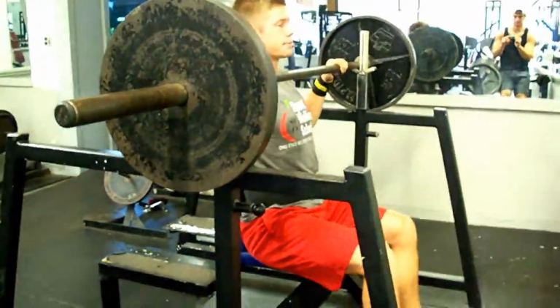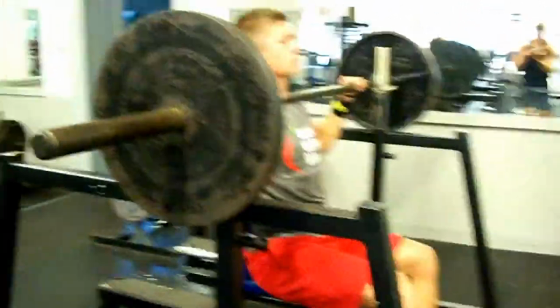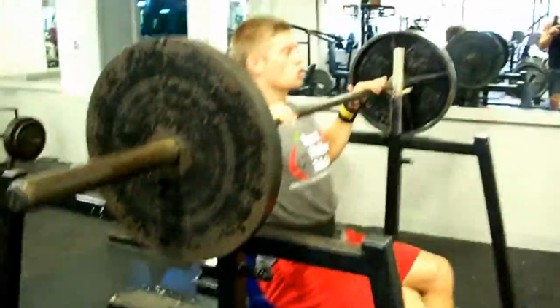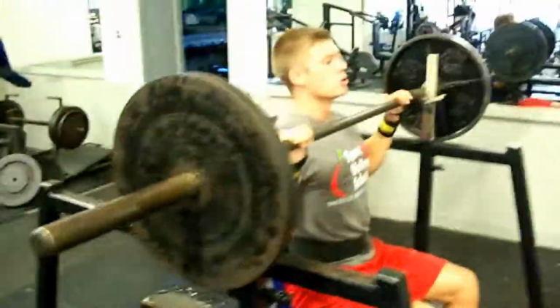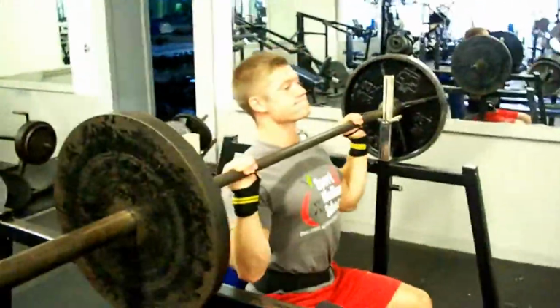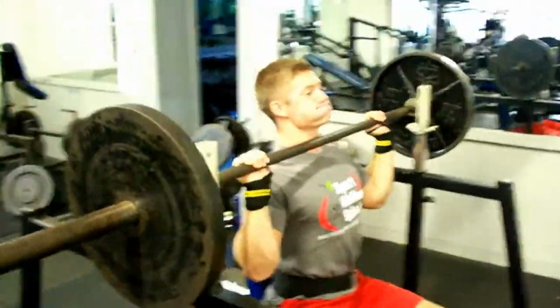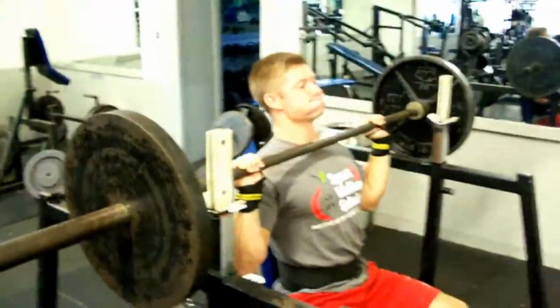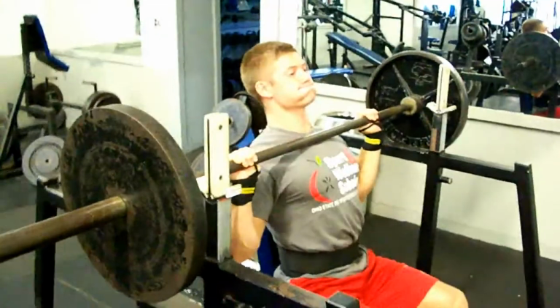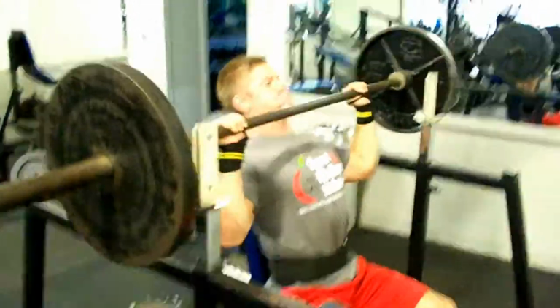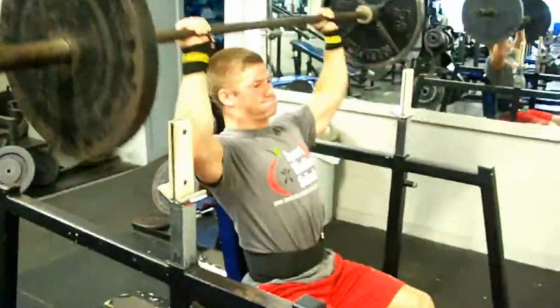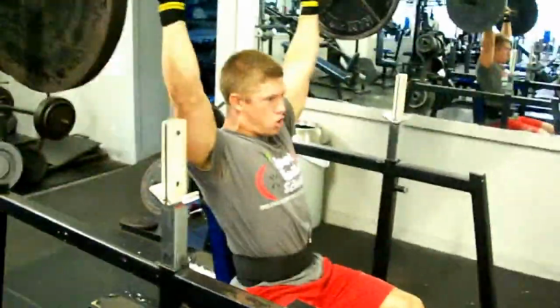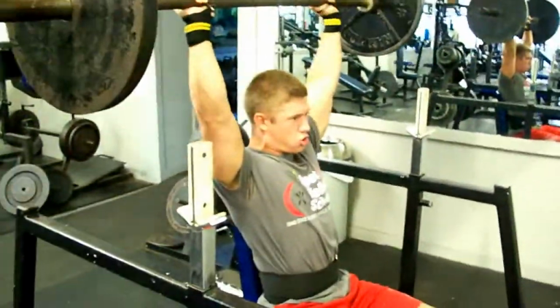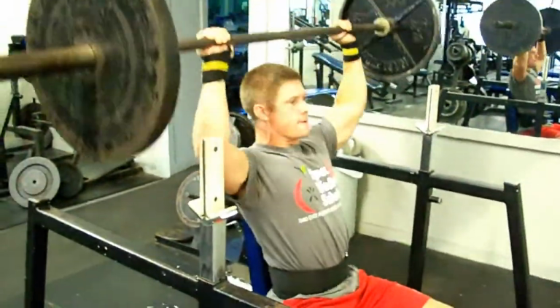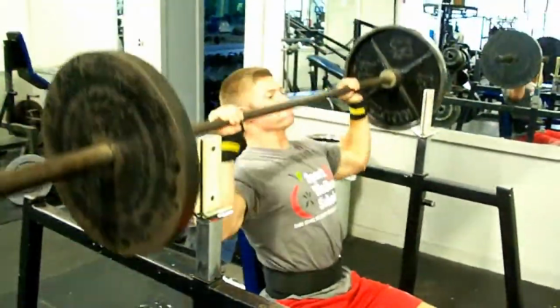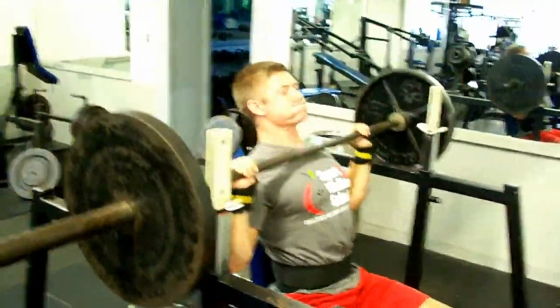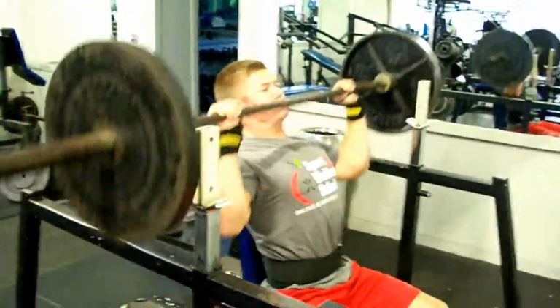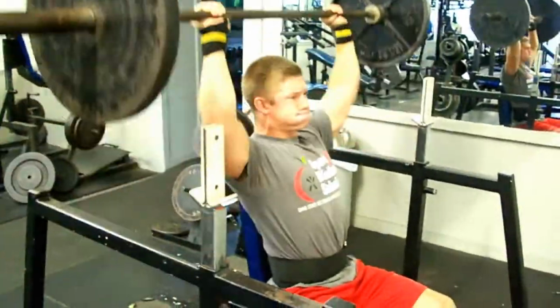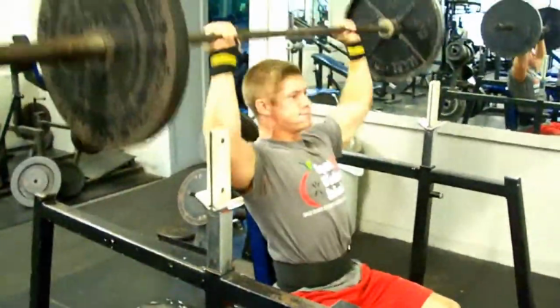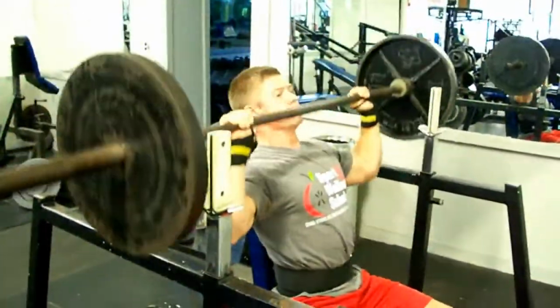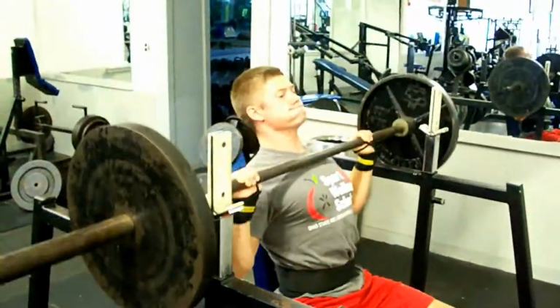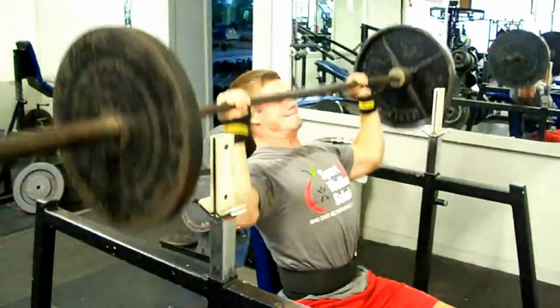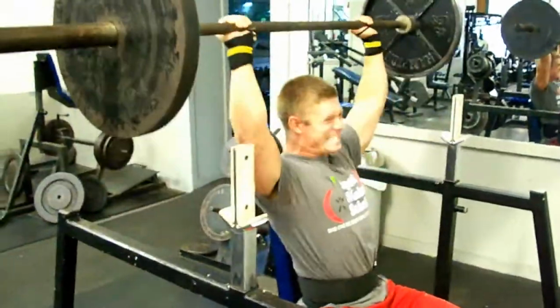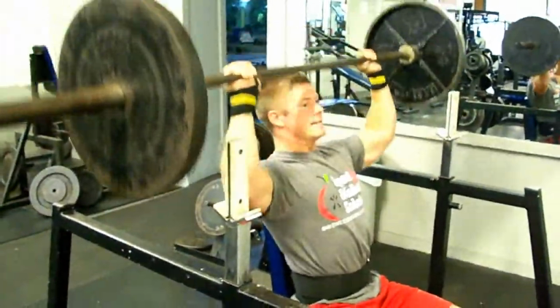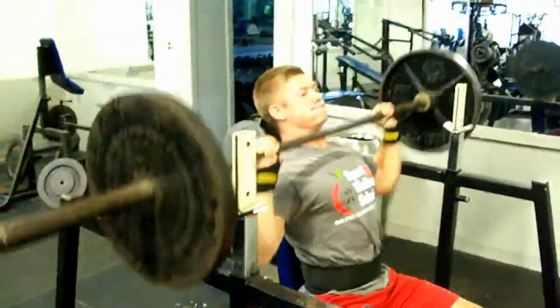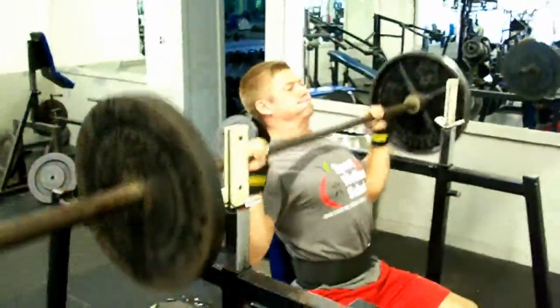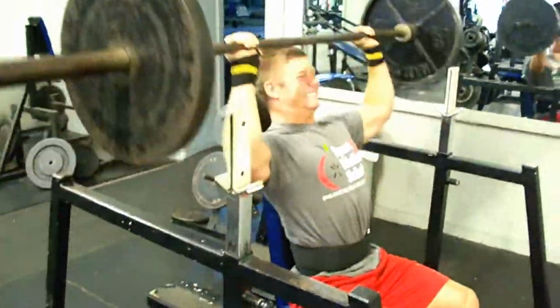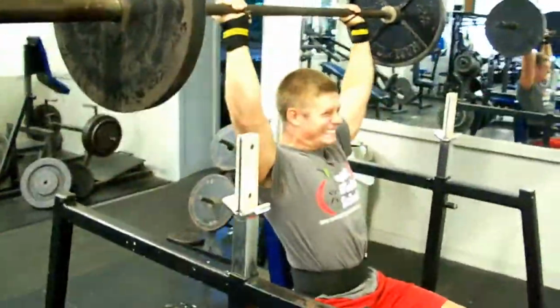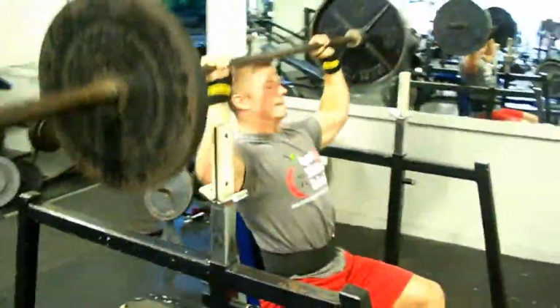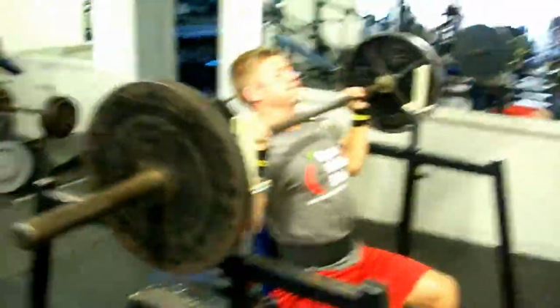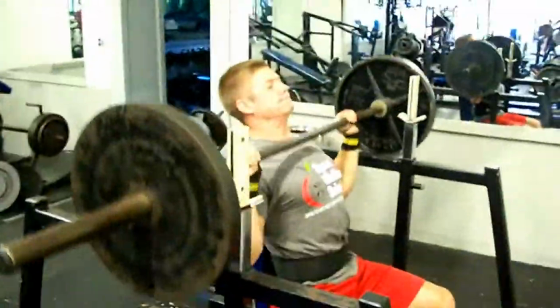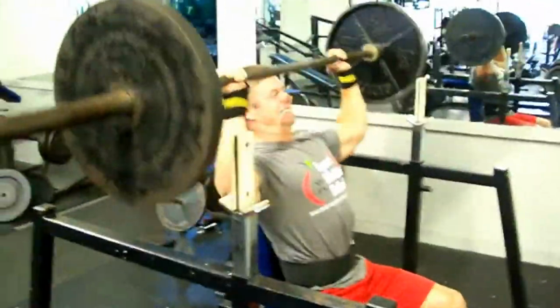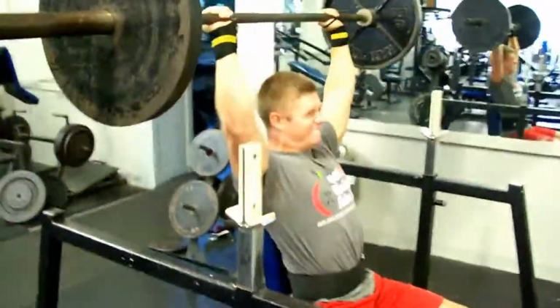Here we go — Matthew on 135, overhead press challenge for Natty Muscle. Come on, here we go!